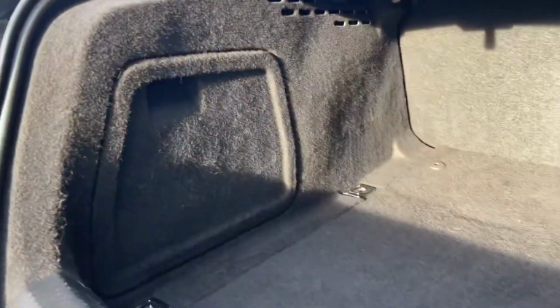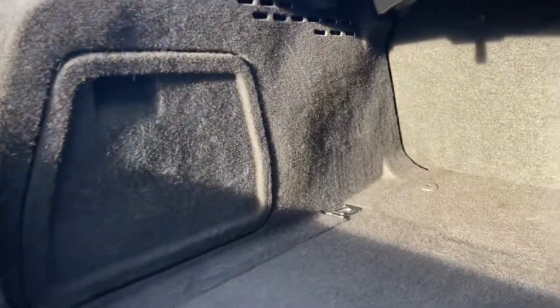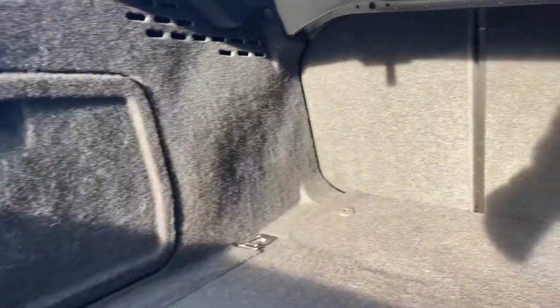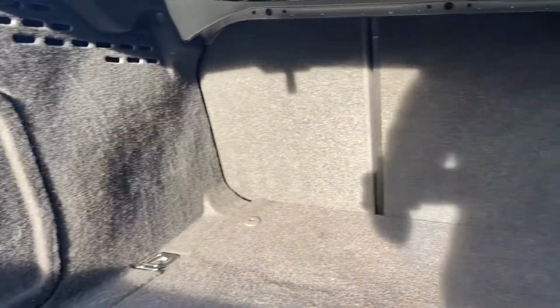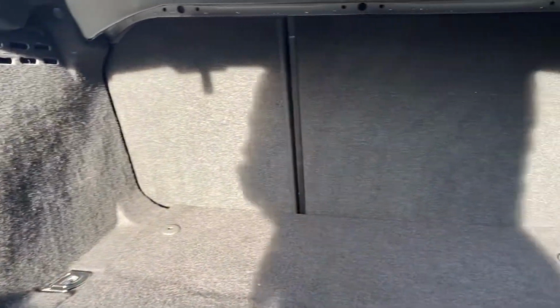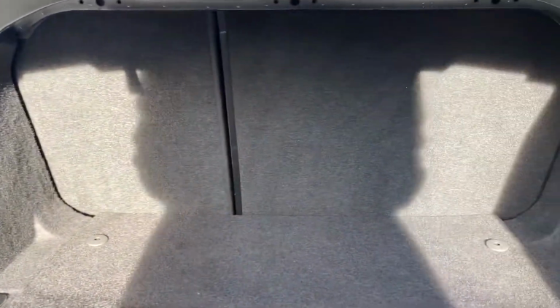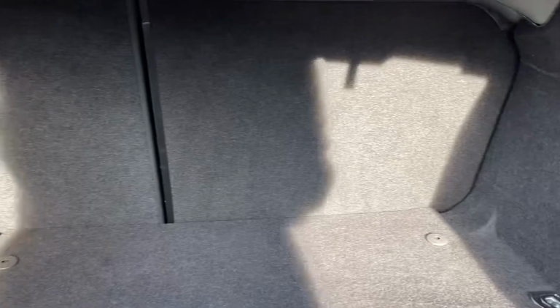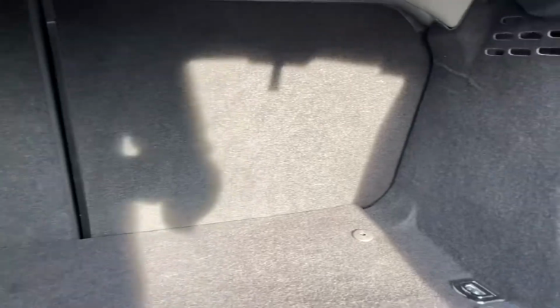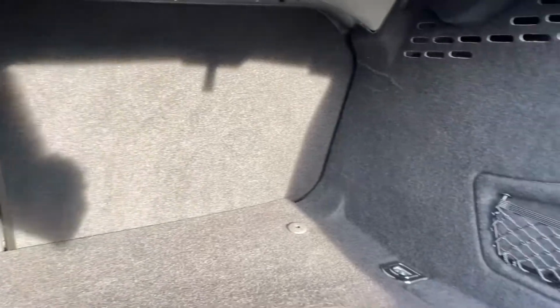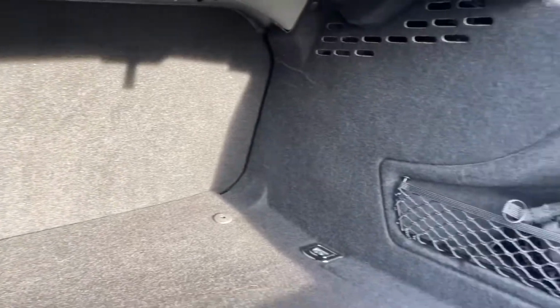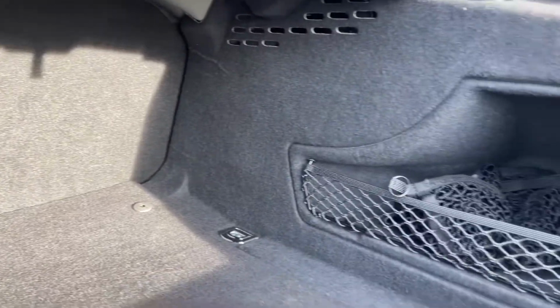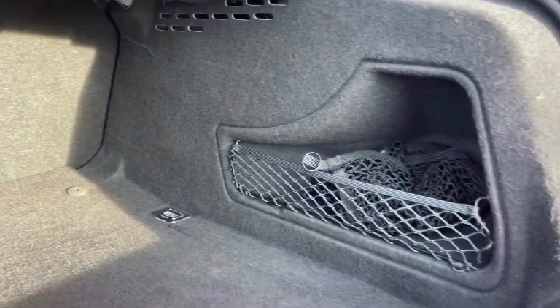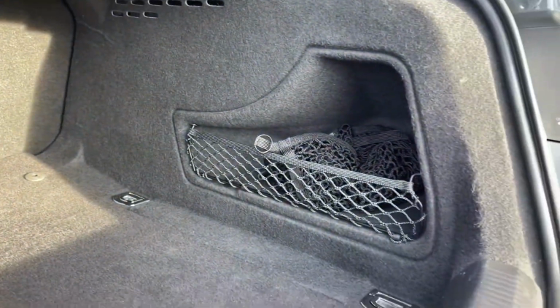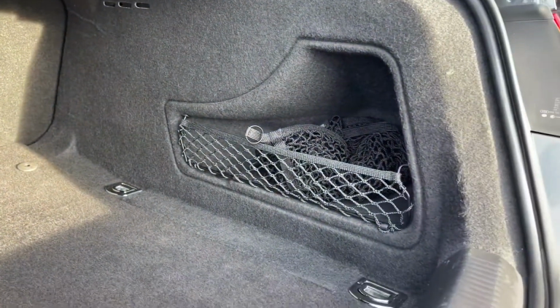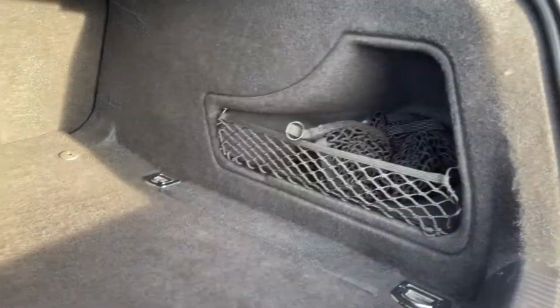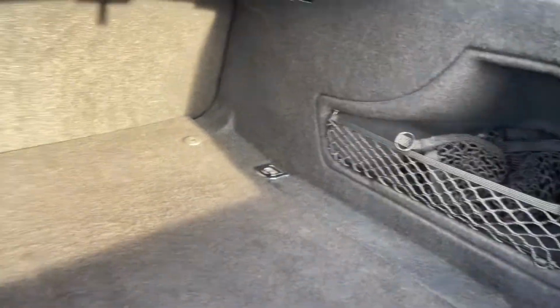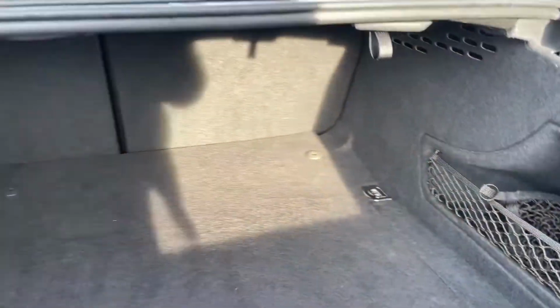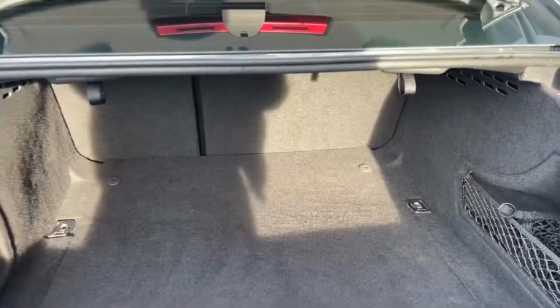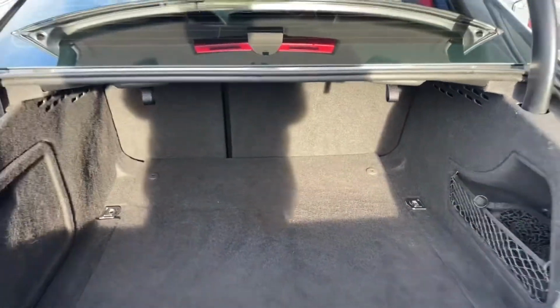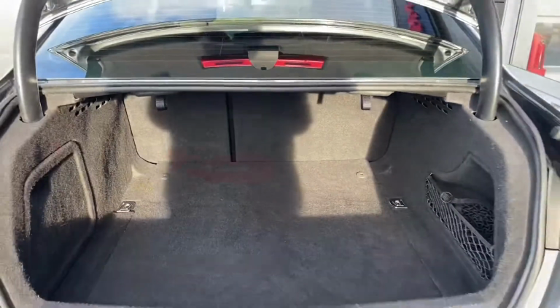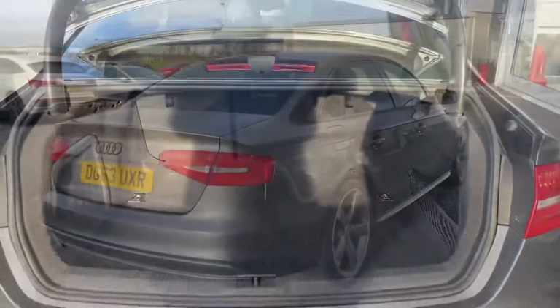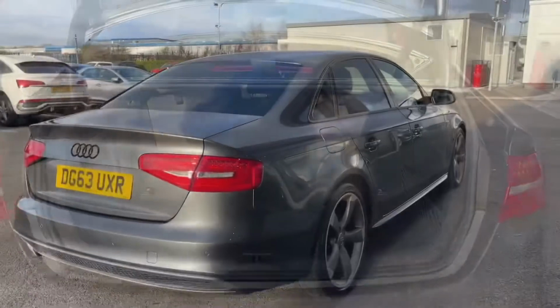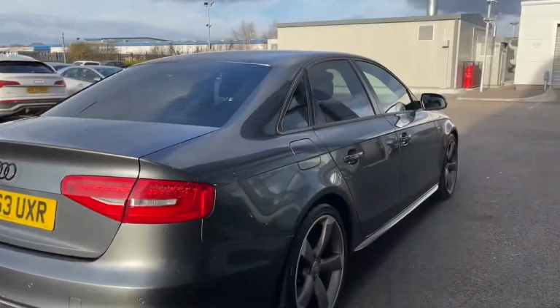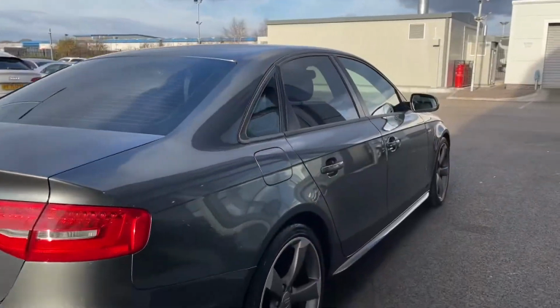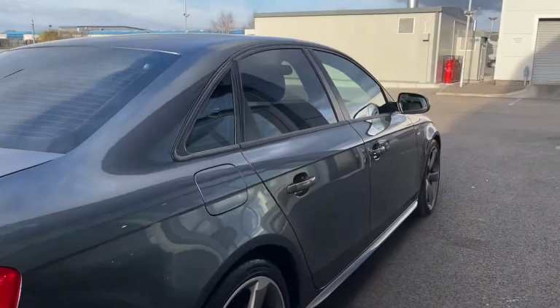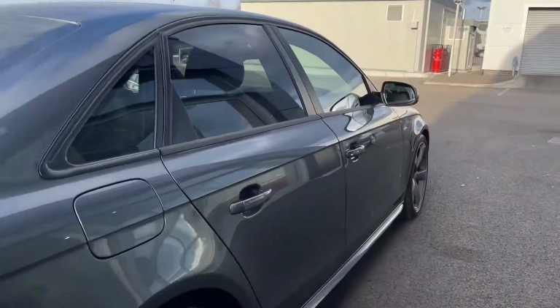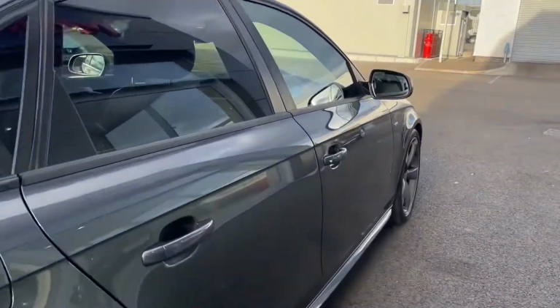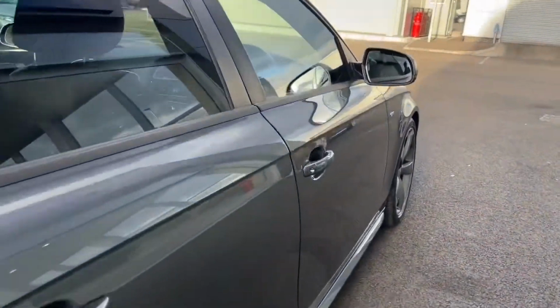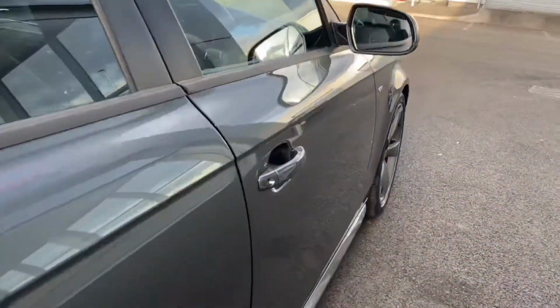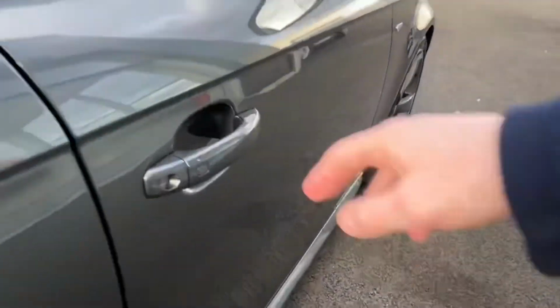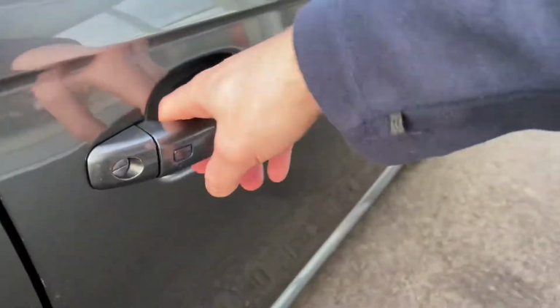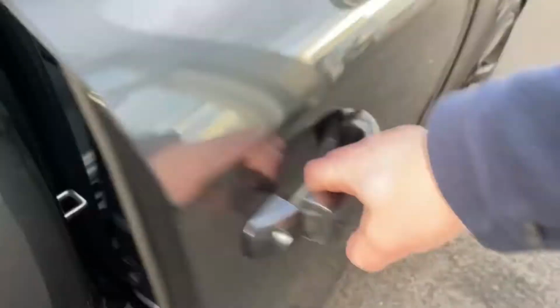Inside the boot you can see there's plenty of storage space — great for going away for the weekend and throwing in a few big suitcases, or simply your weekly shop. Moving around now to the front, we'll take a quick look inside here as well.